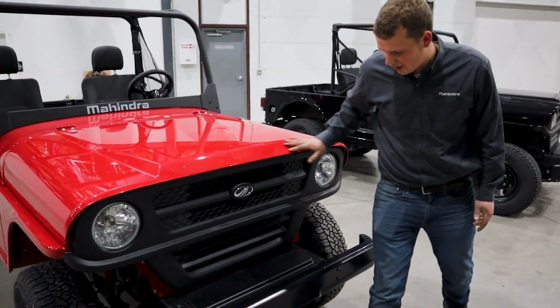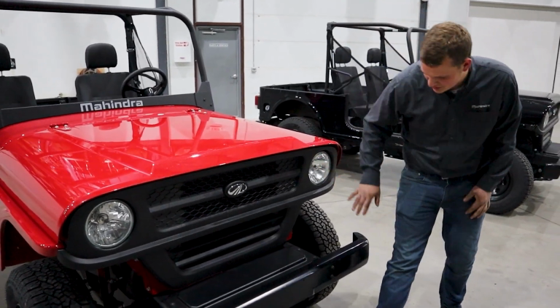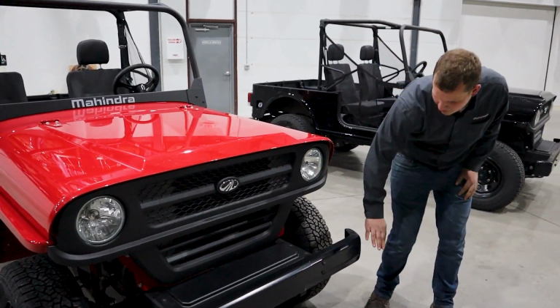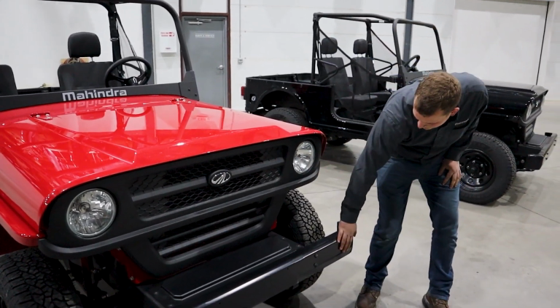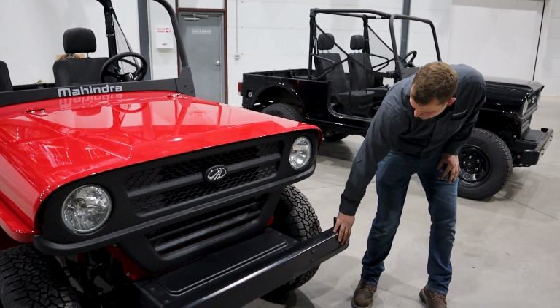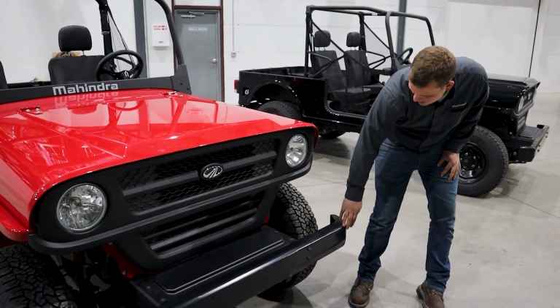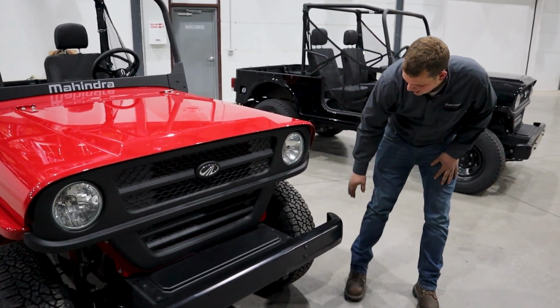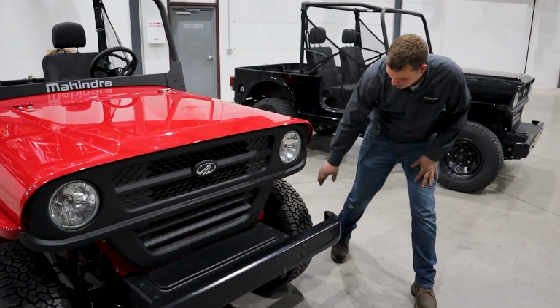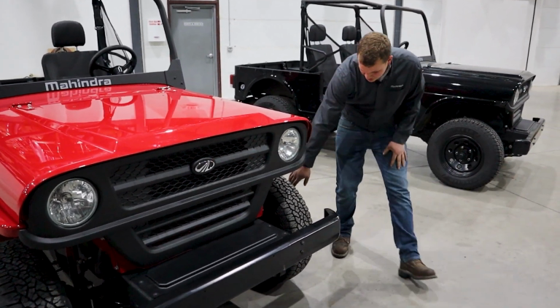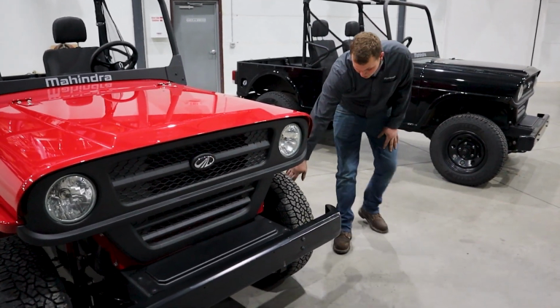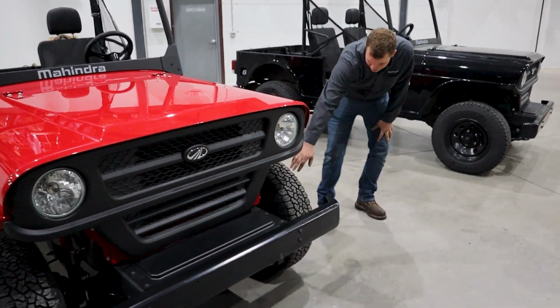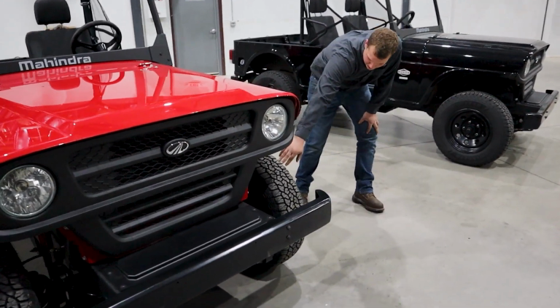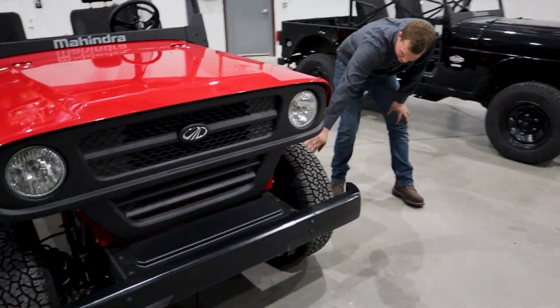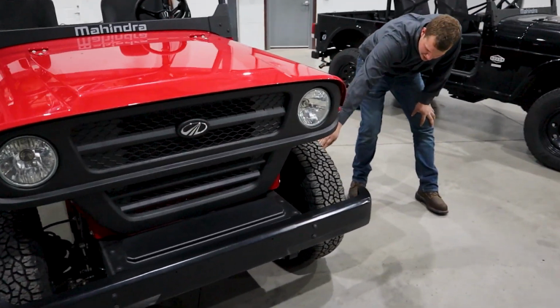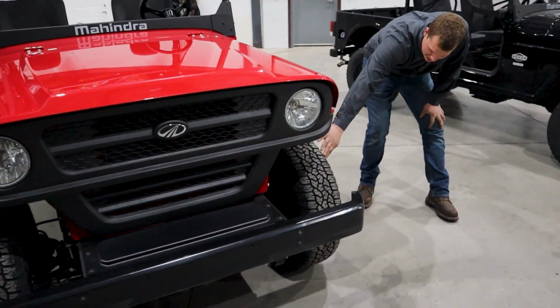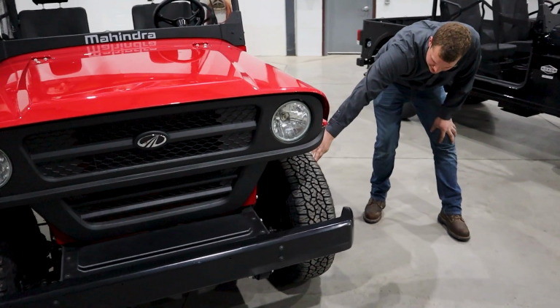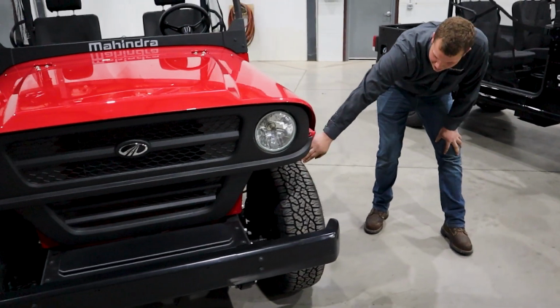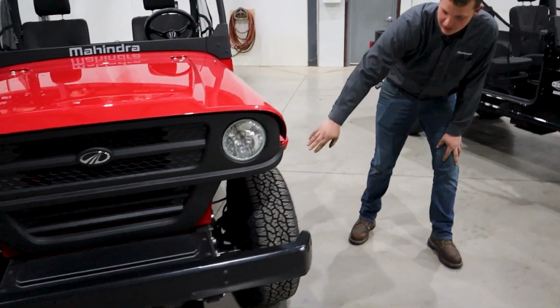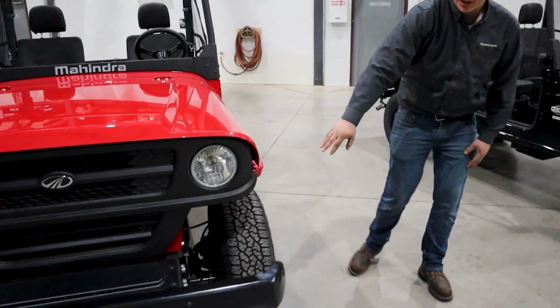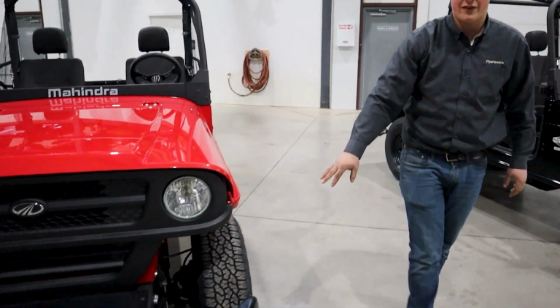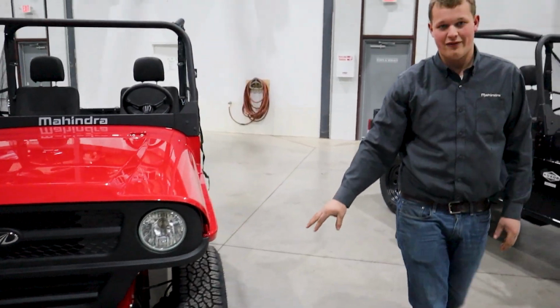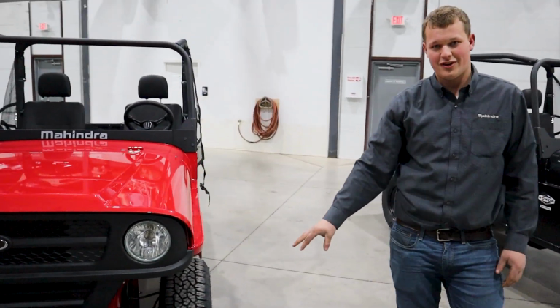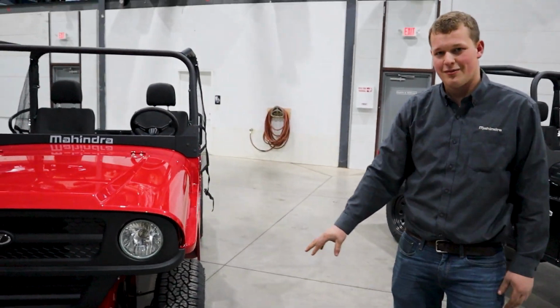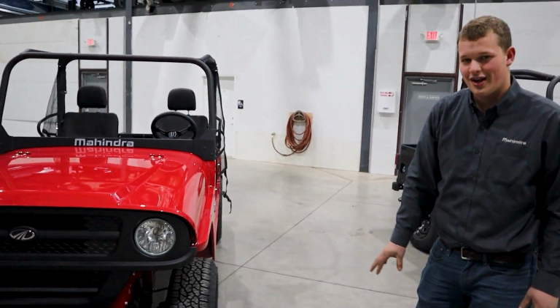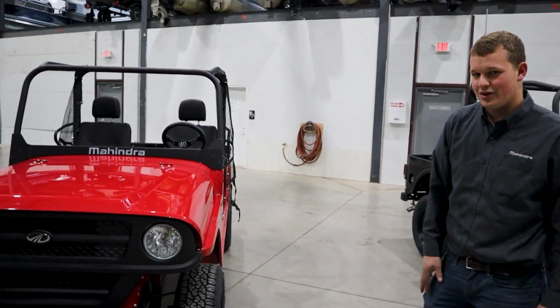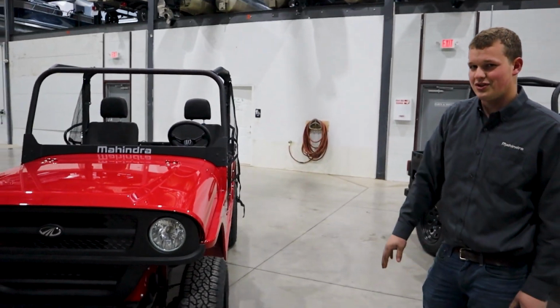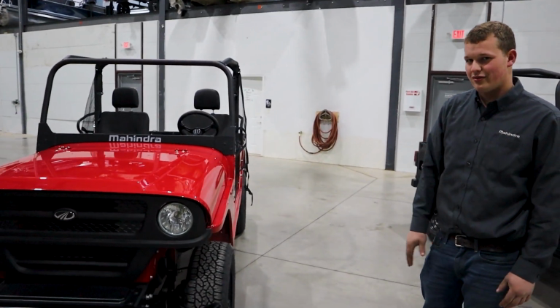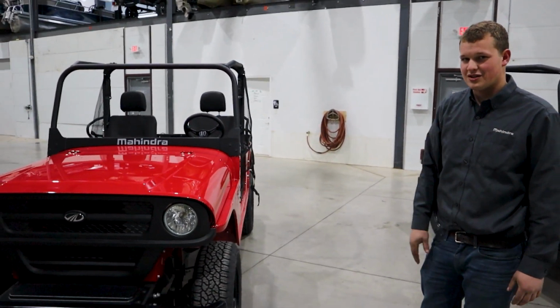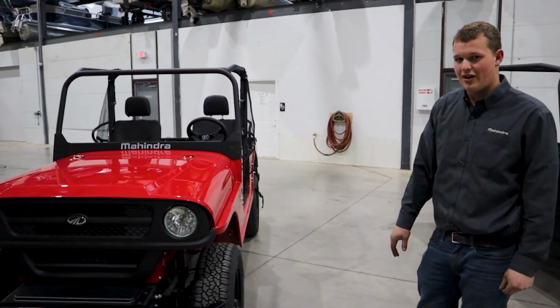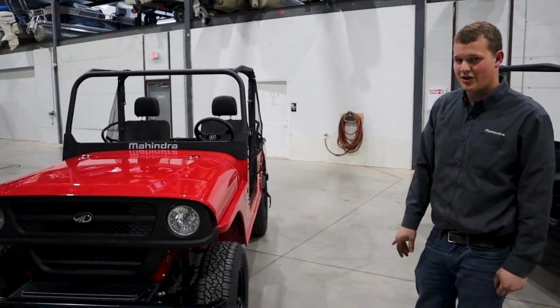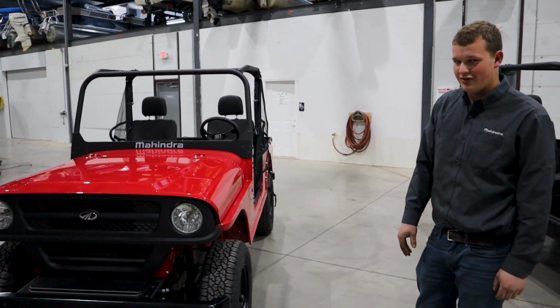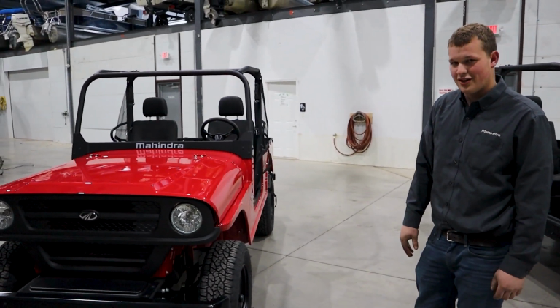It has a front steel bumper and steel wheels with Goodyear Wrangler tires. The Roxor is very heavy for a side-by-side — it weighs just under 3,000 pounds because of all the steel.